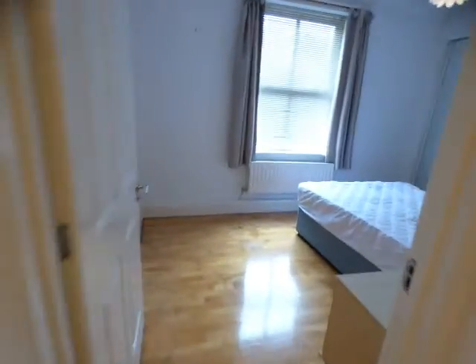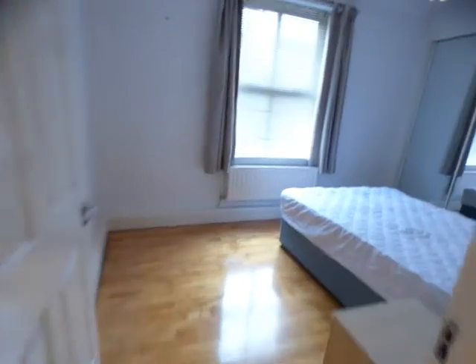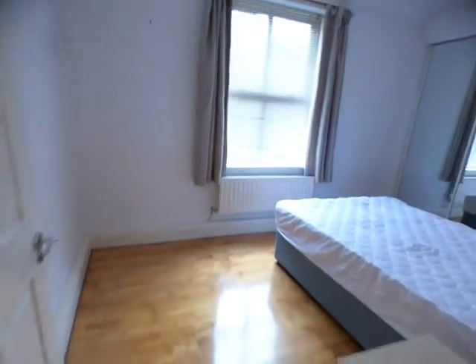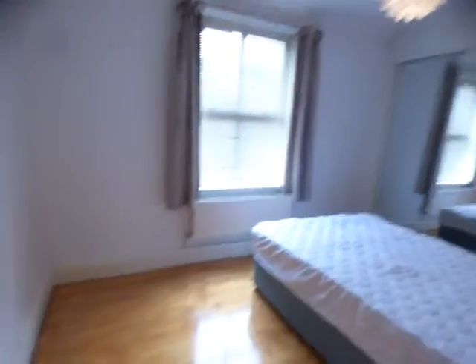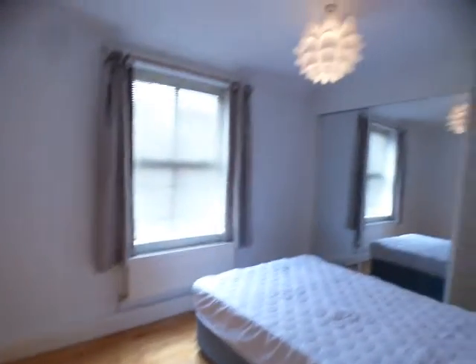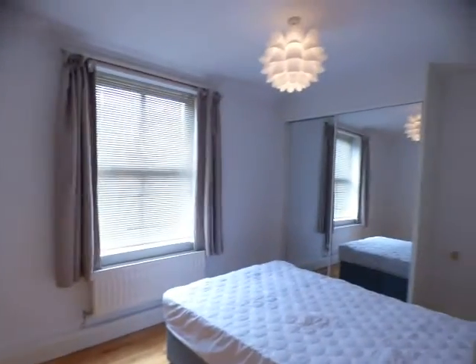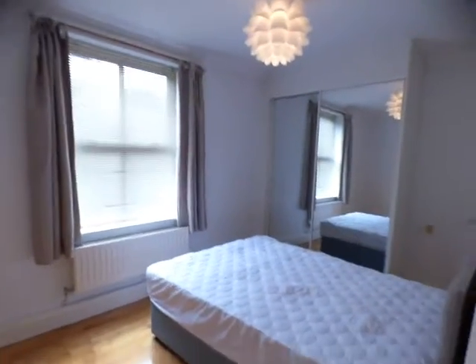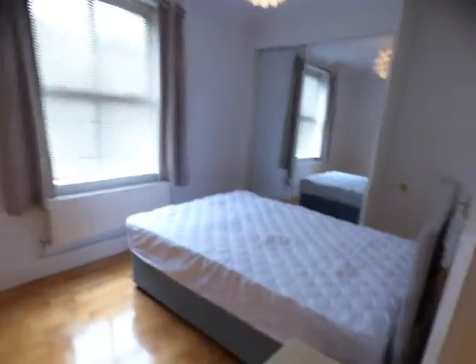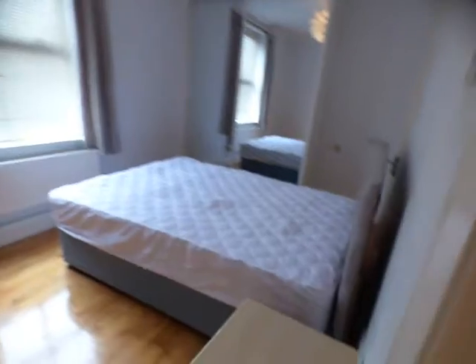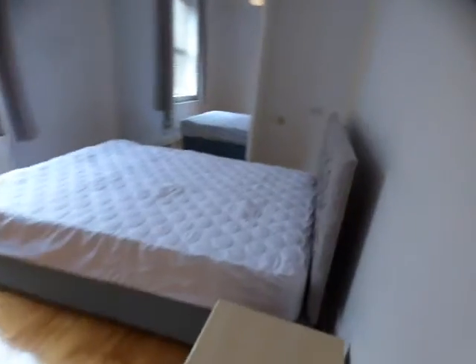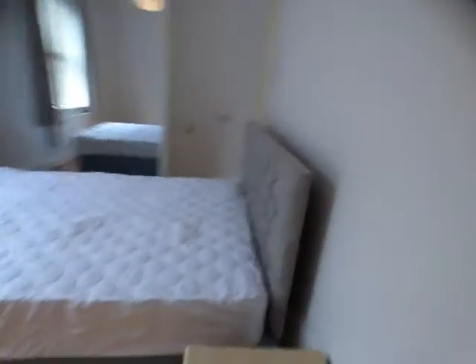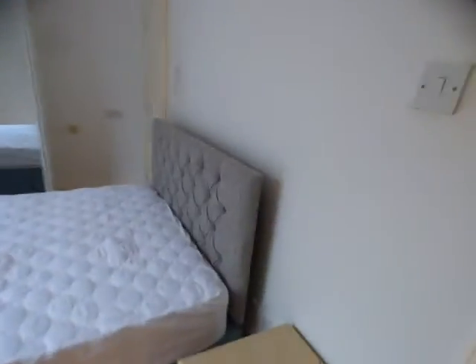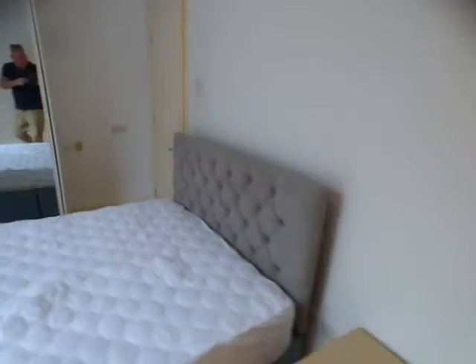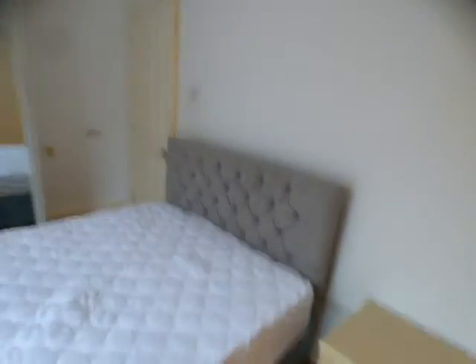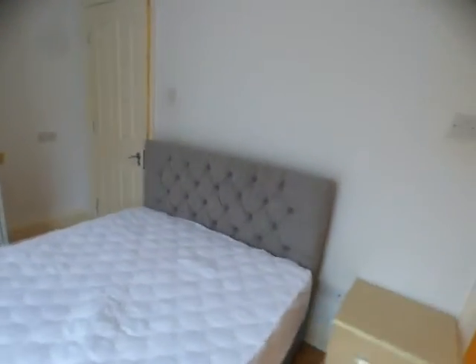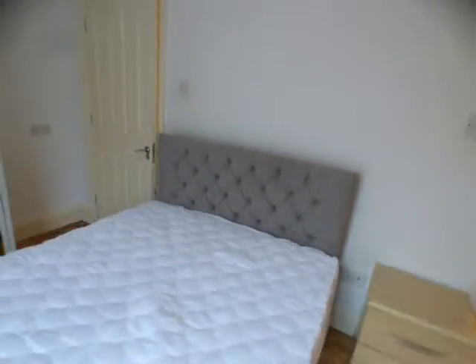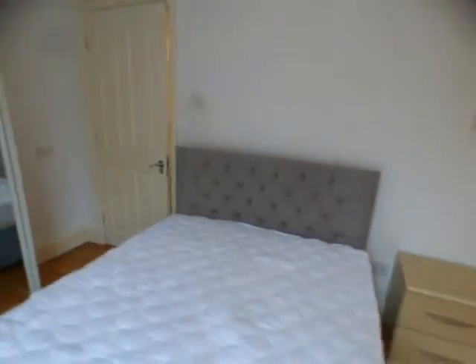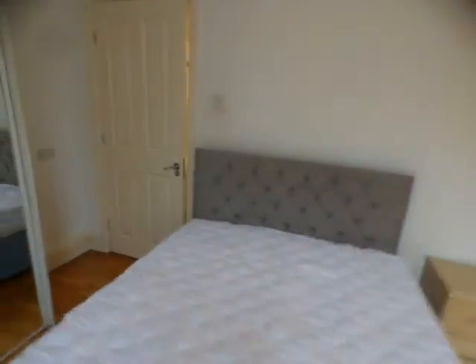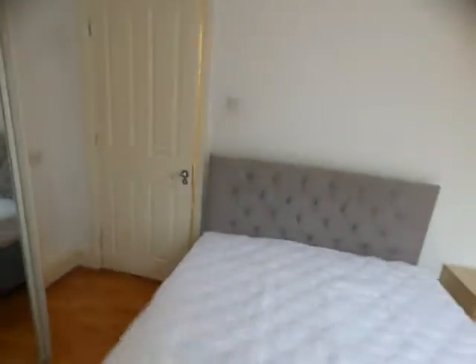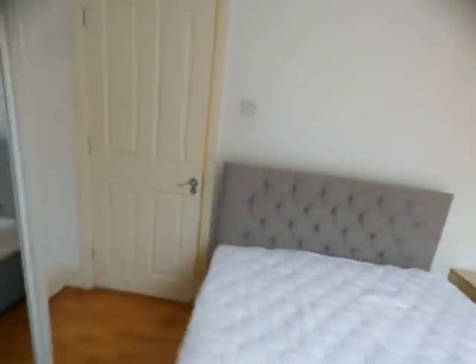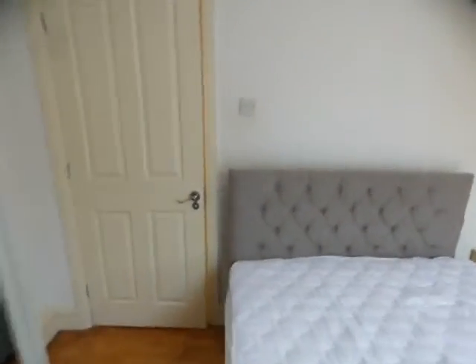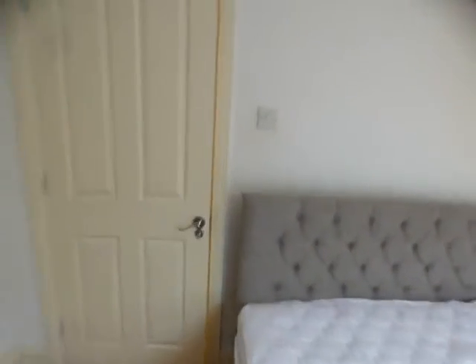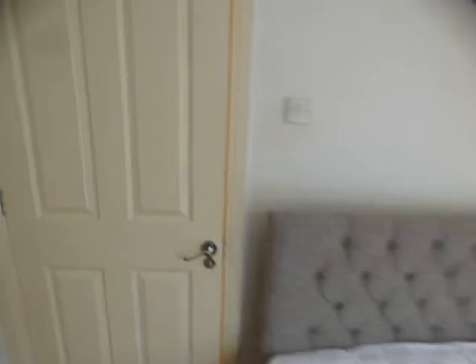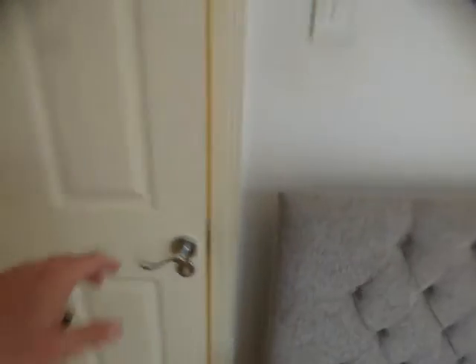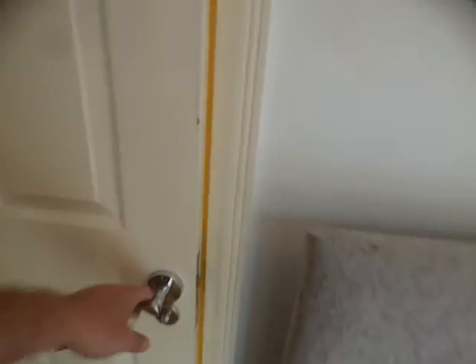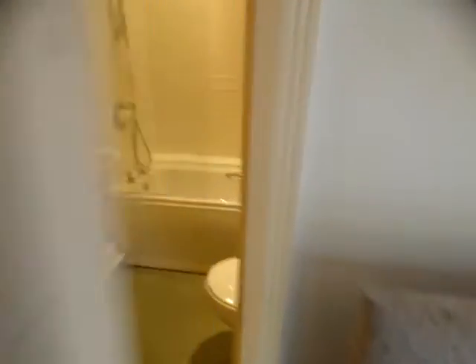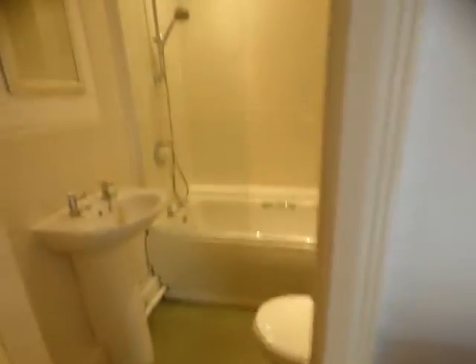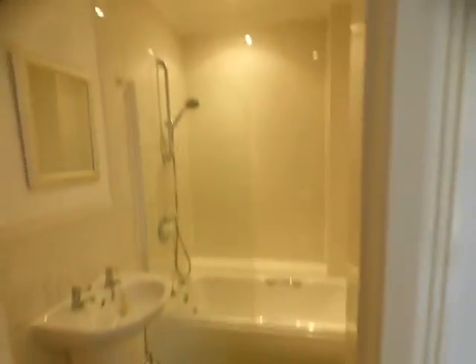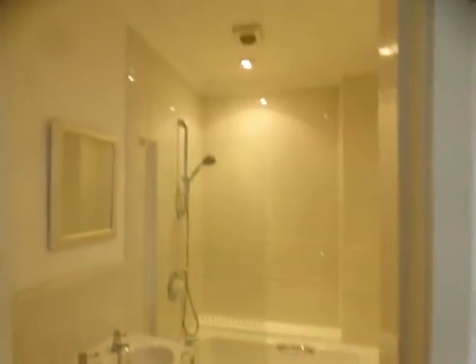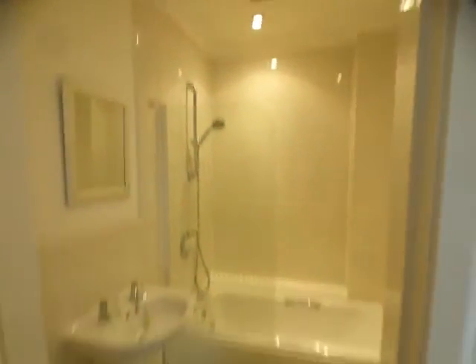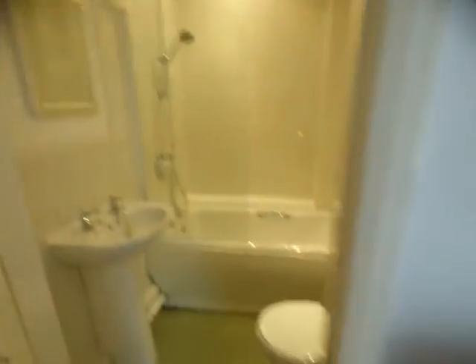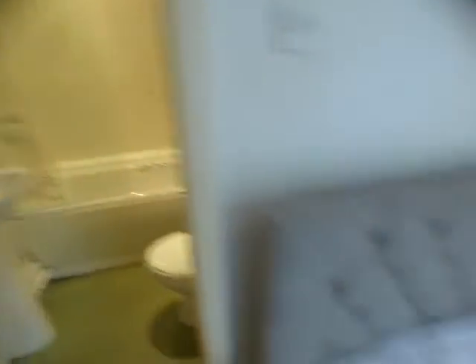There's a large double bedroom with mirror fronted wardrobes. This room has also got an ensuite bathroom, which is fully fitted with a shower over the bath.